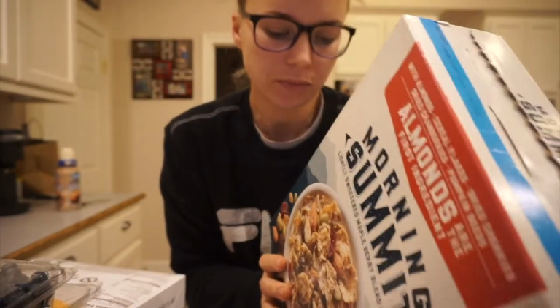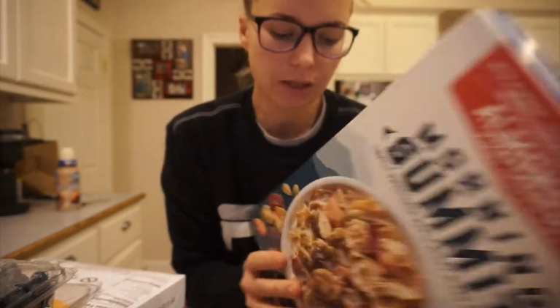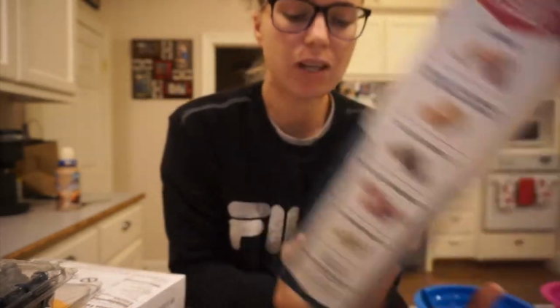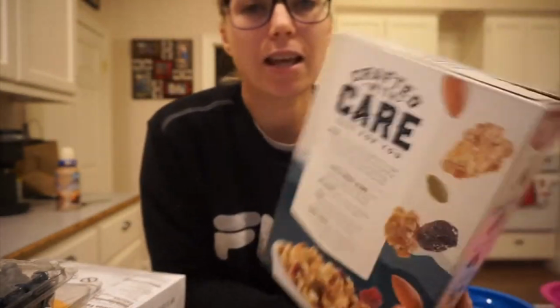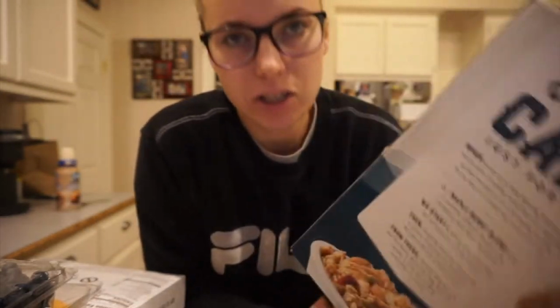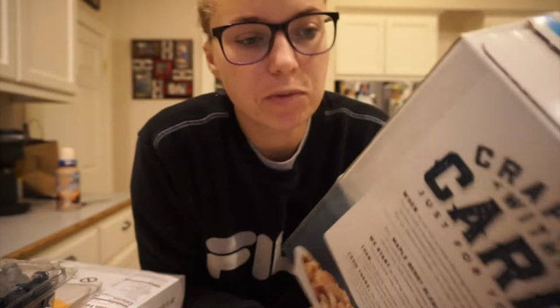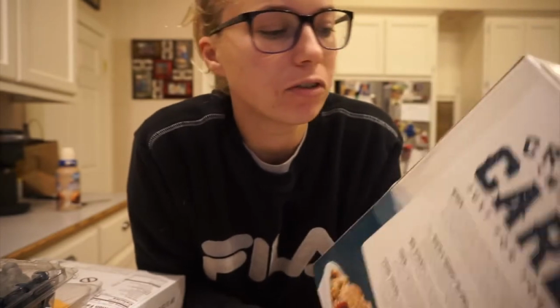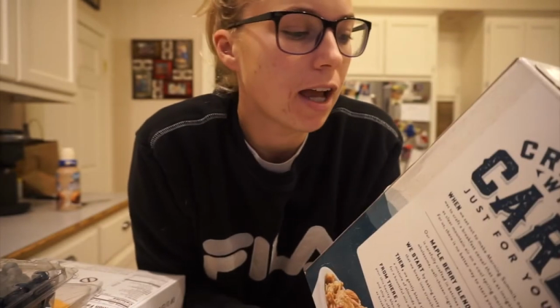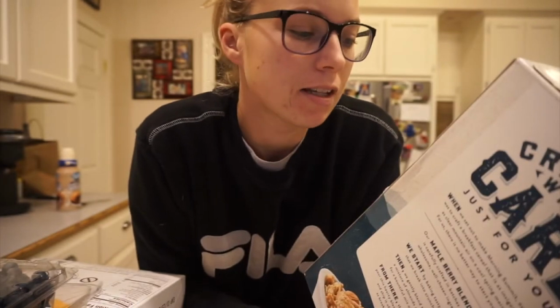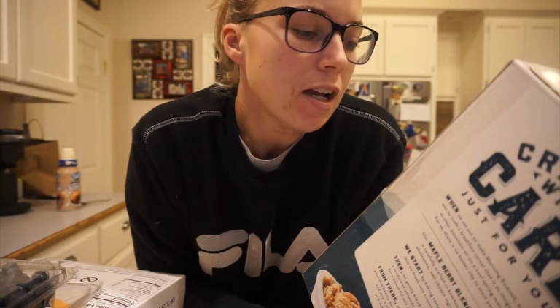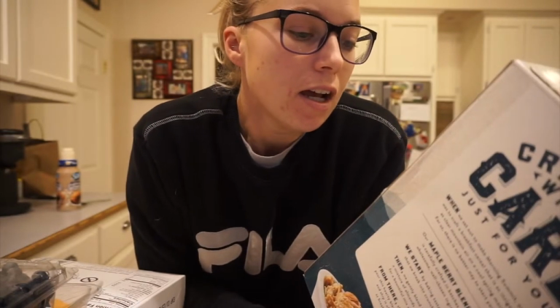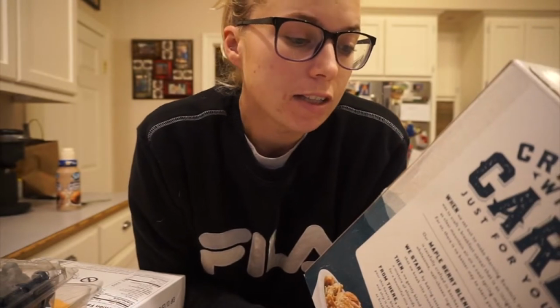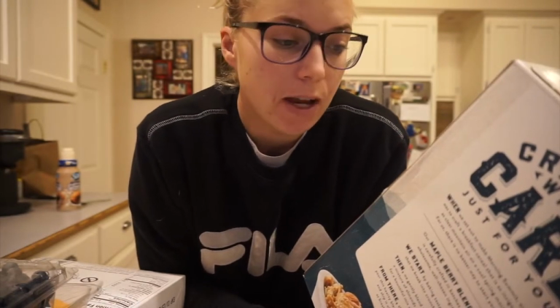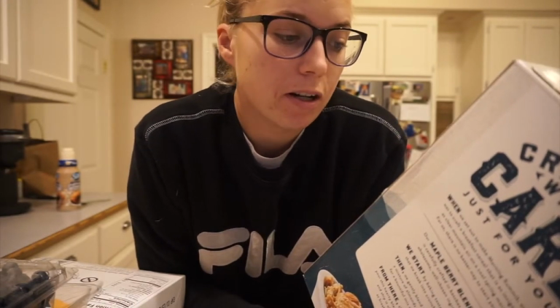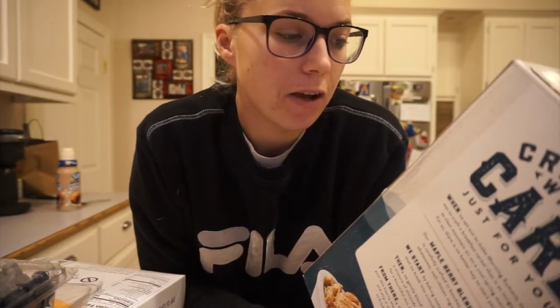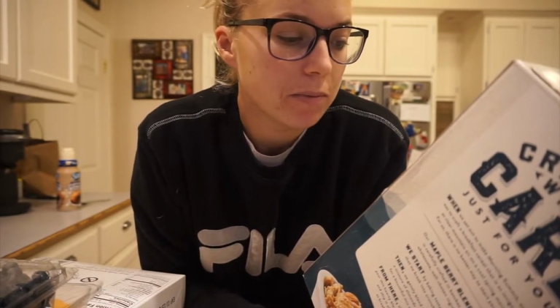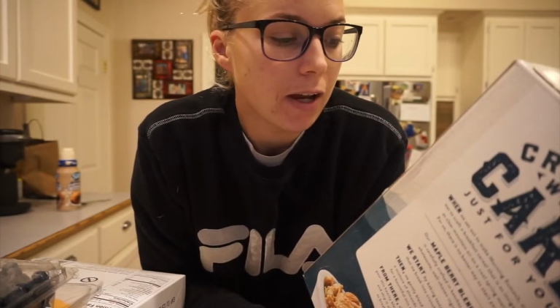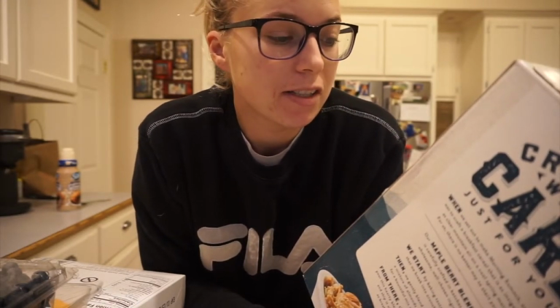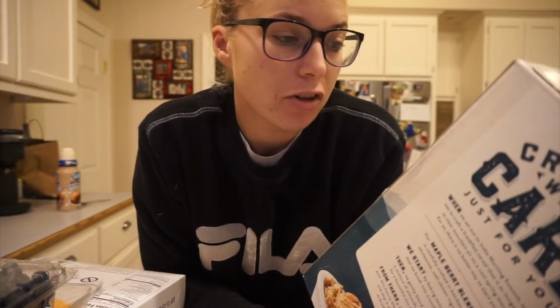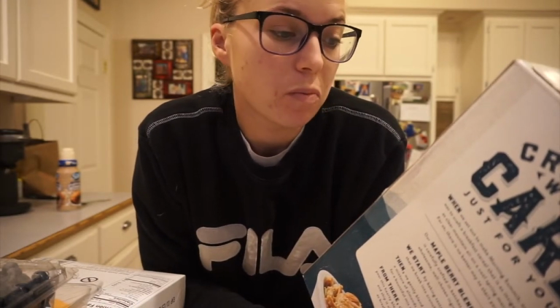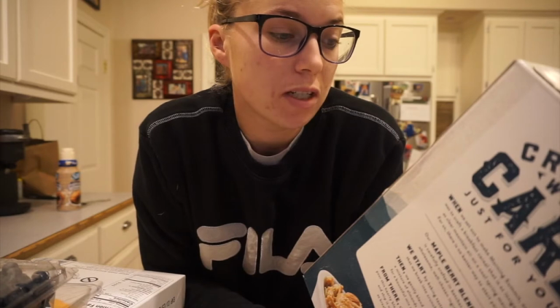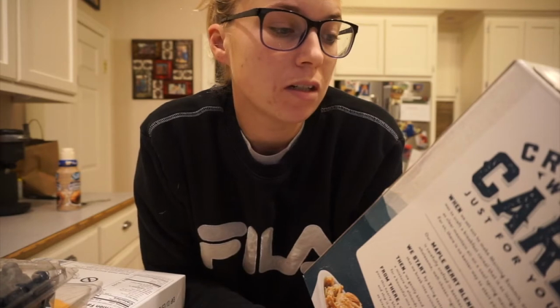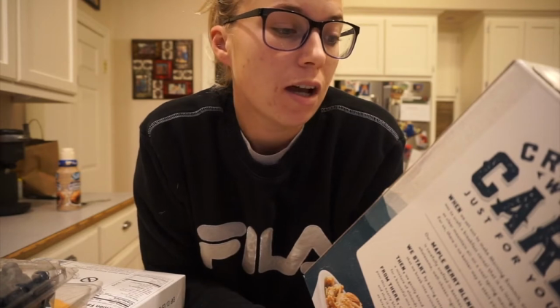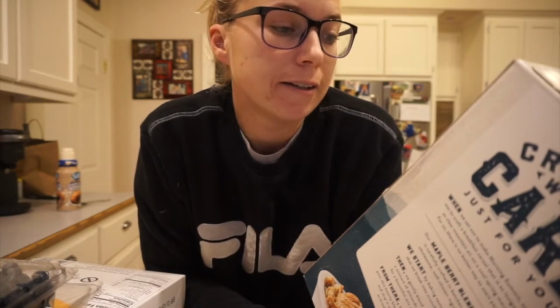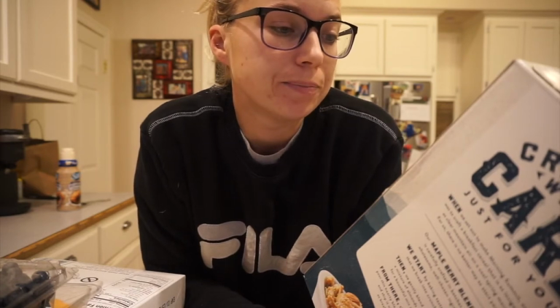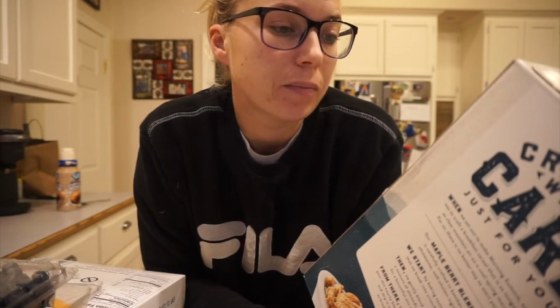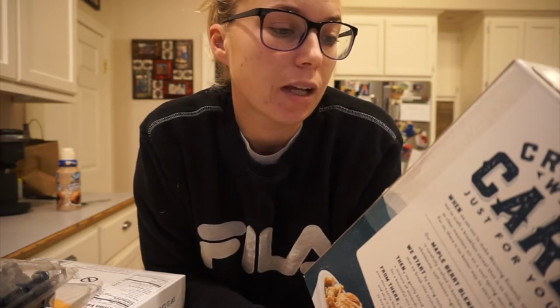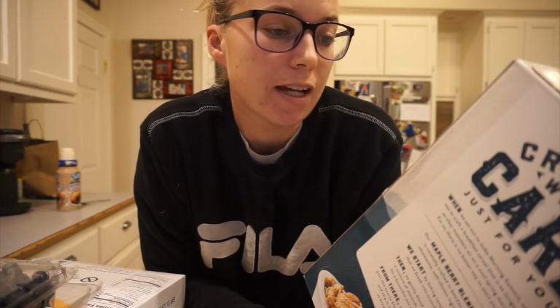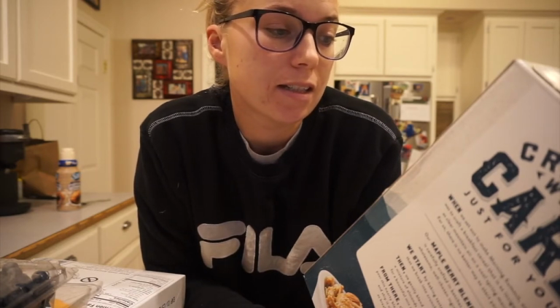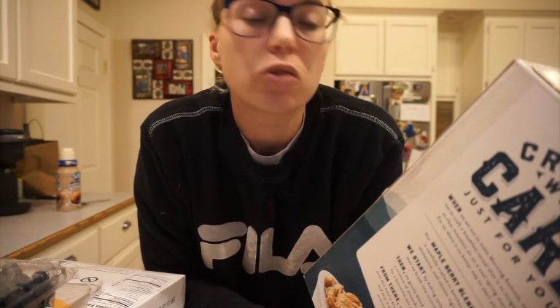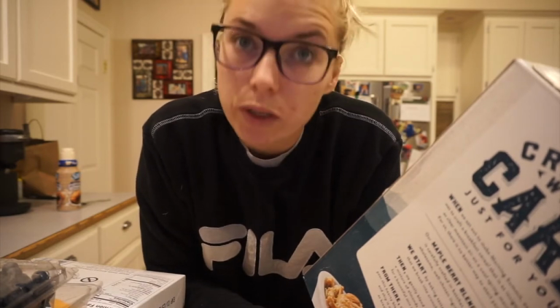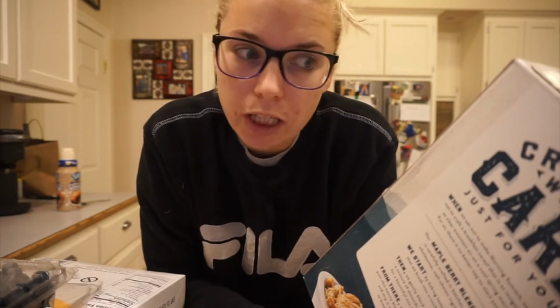It gives you tons of energy, keeps you full, has lots of fiber — five grams of fiber — and six grams of protein. It's really, really good.